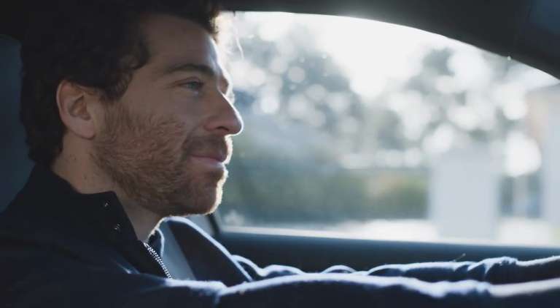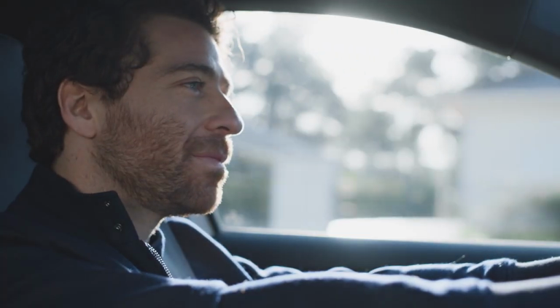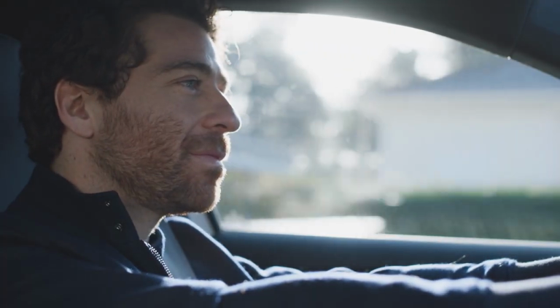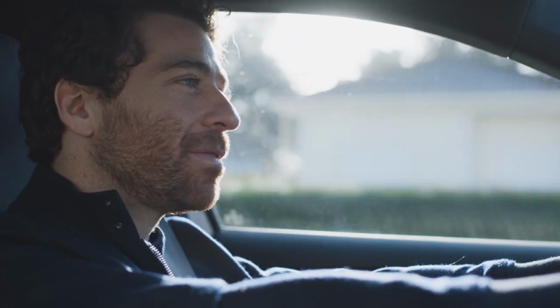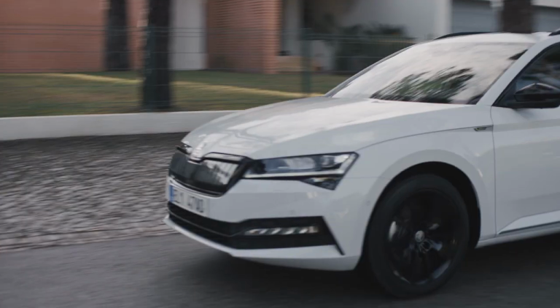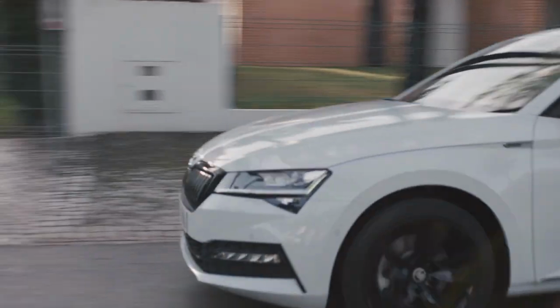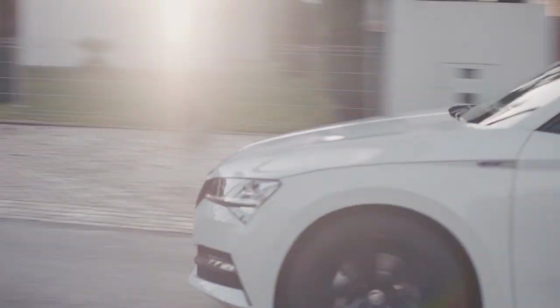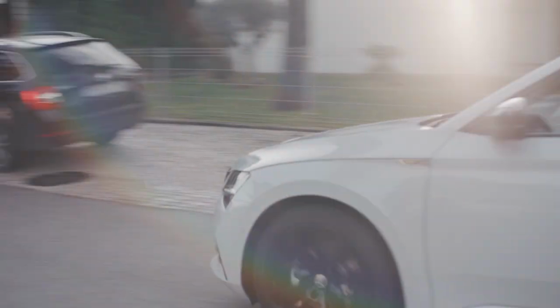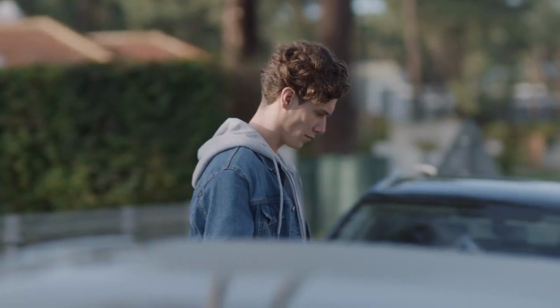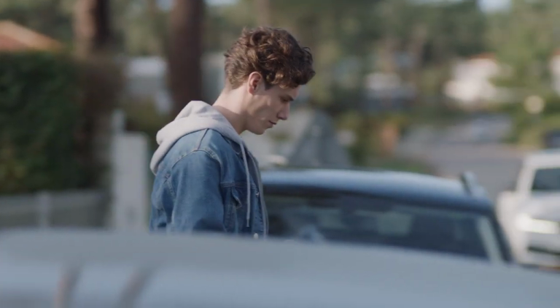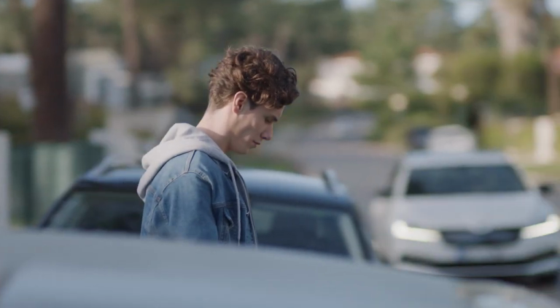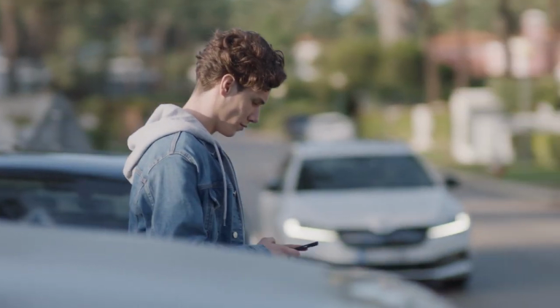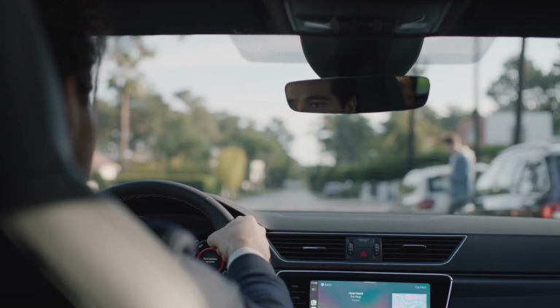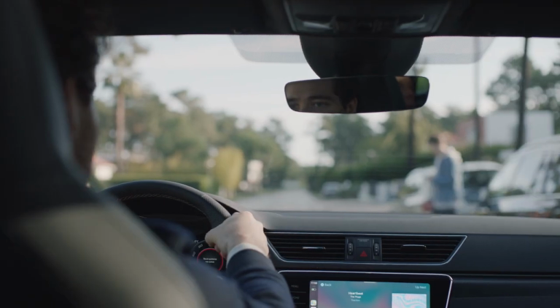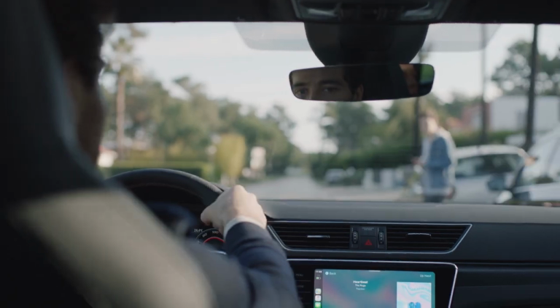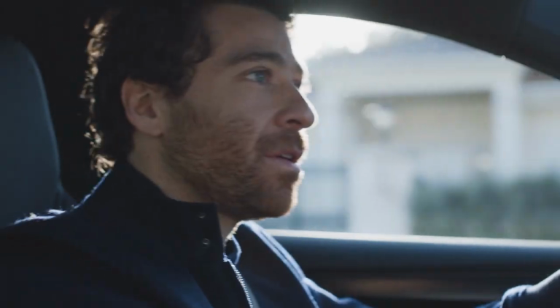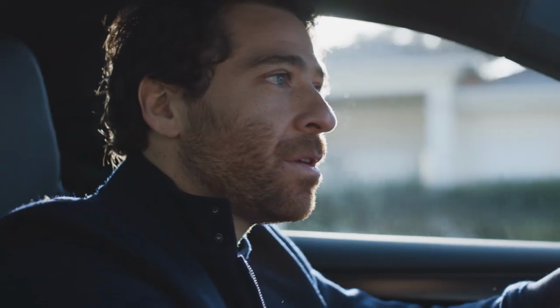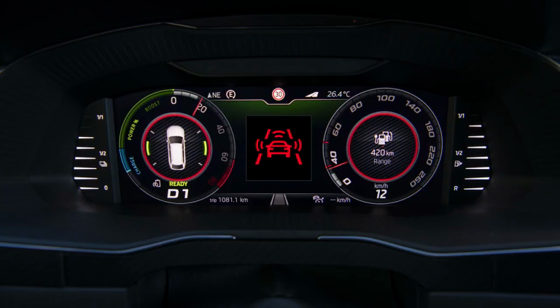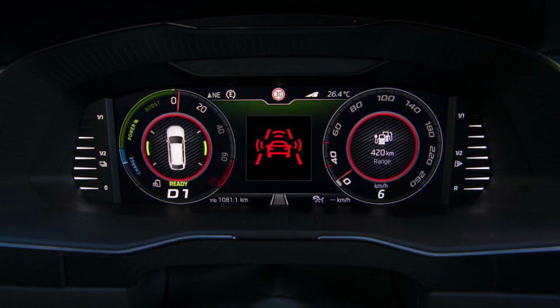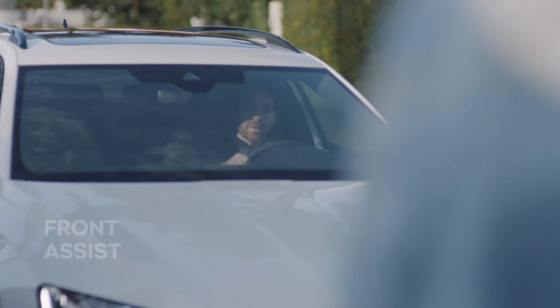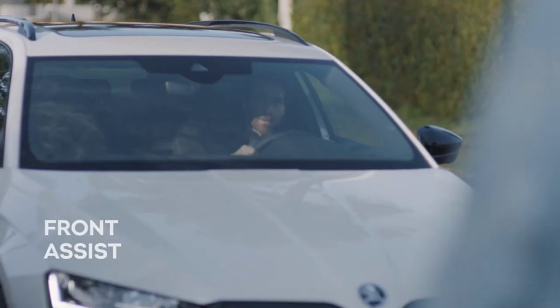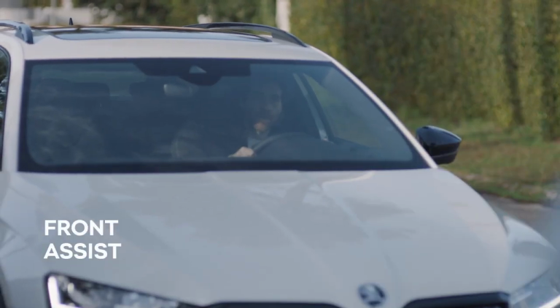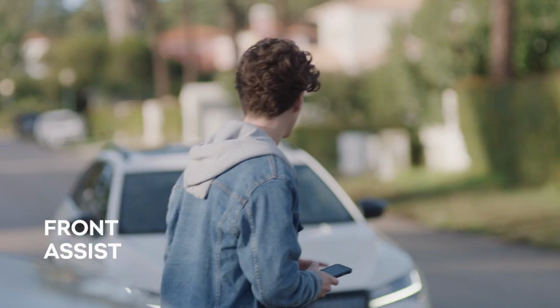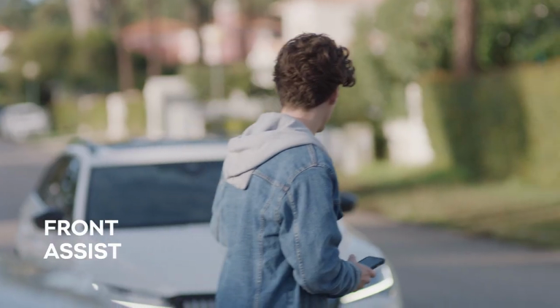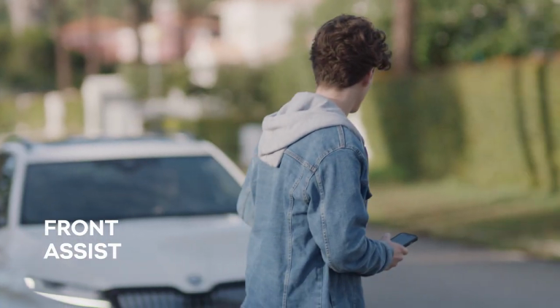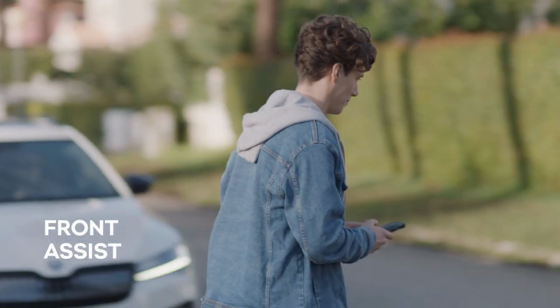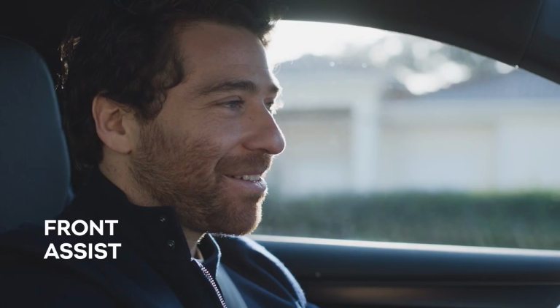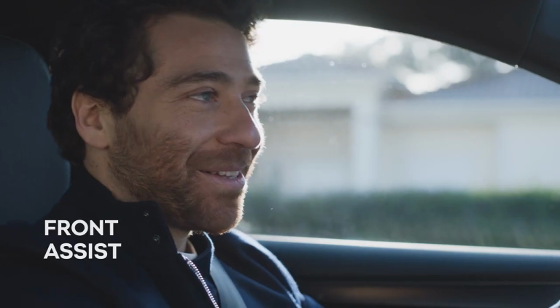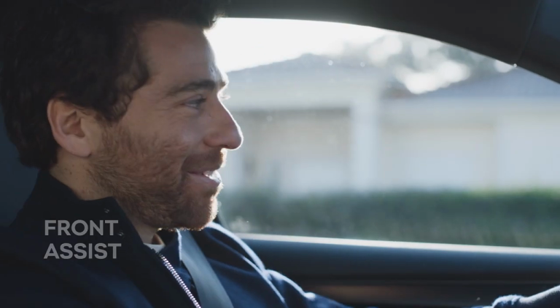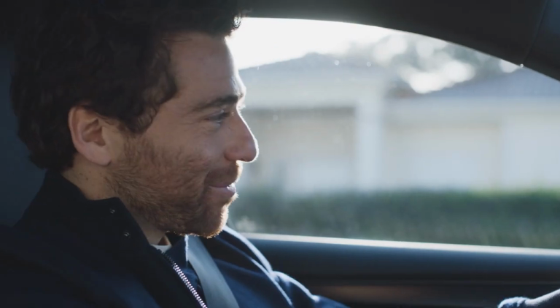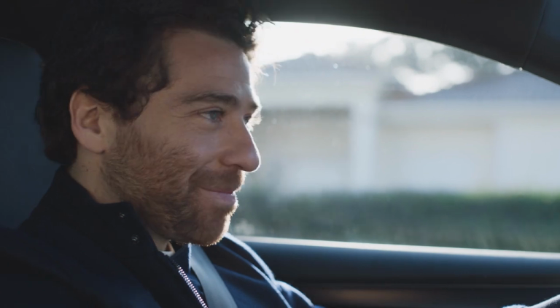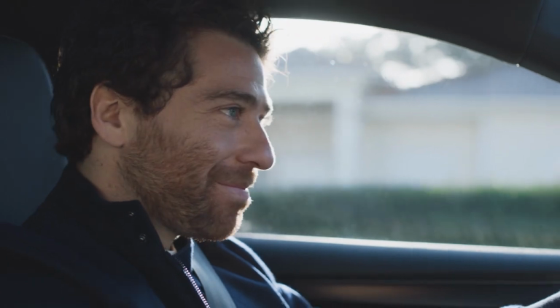The Skoda Superb IV always has its eyes on the road, because some are elsewhere with their thoughts. The front assist with pedestrian protection is reliable.